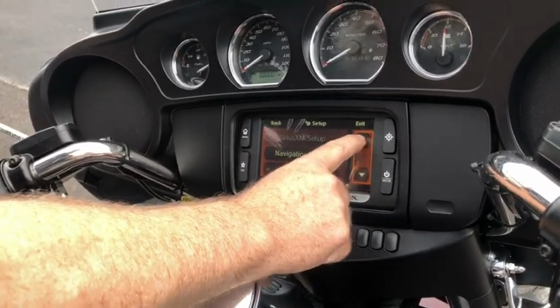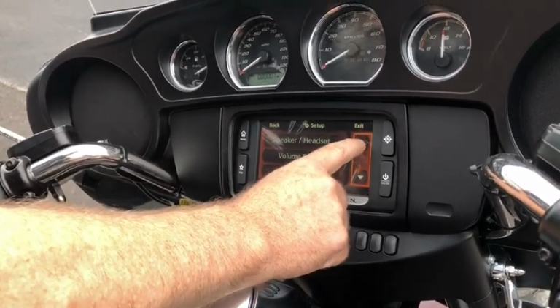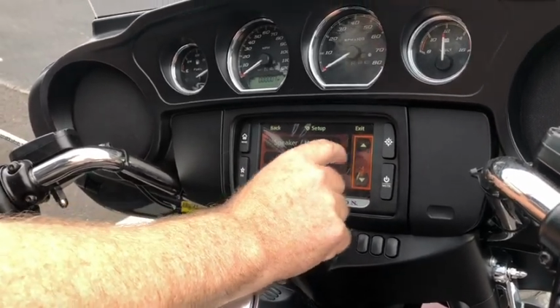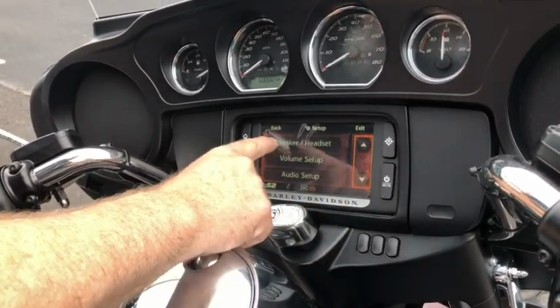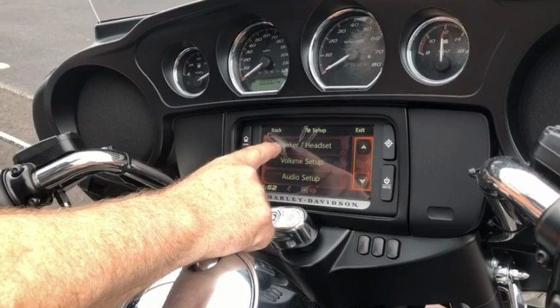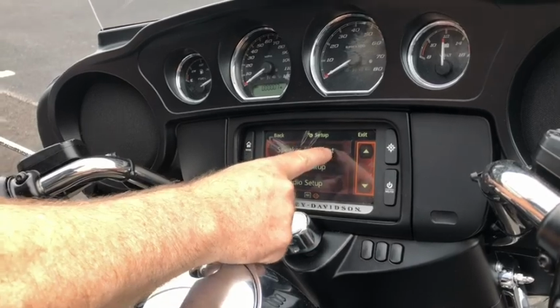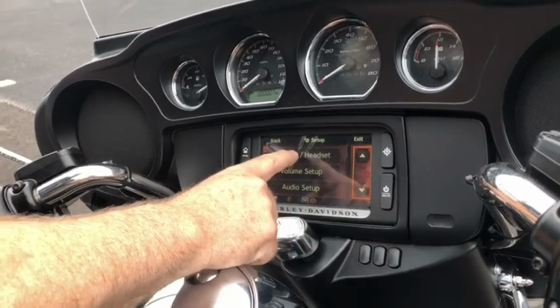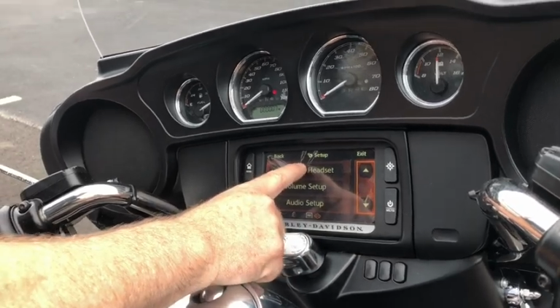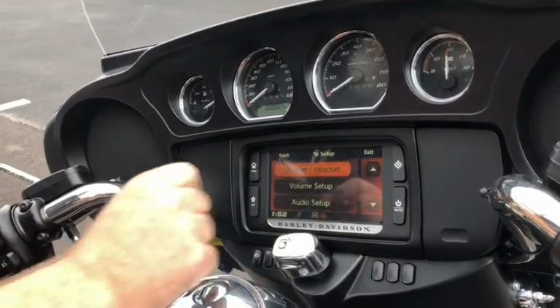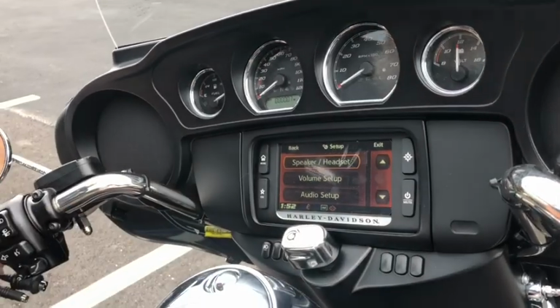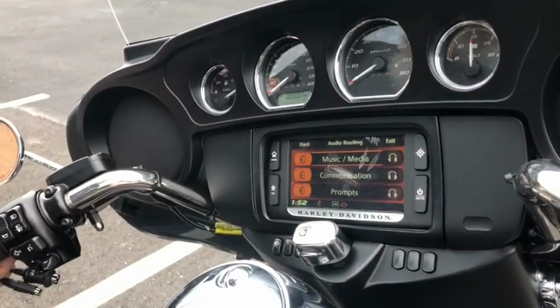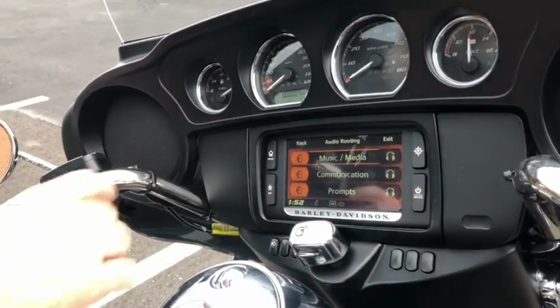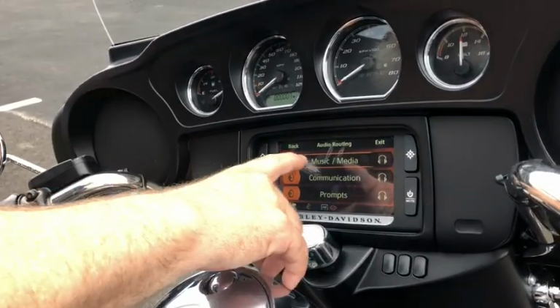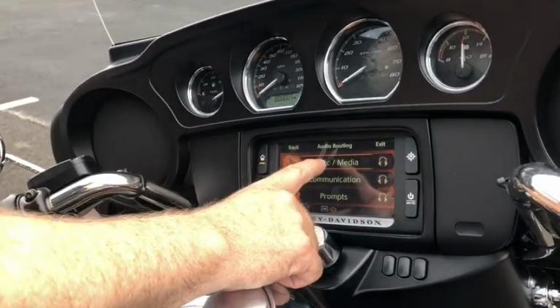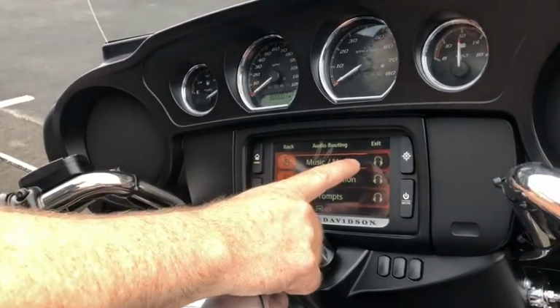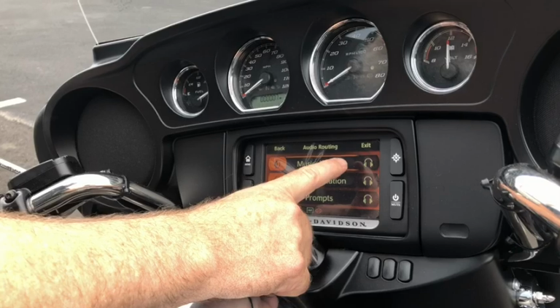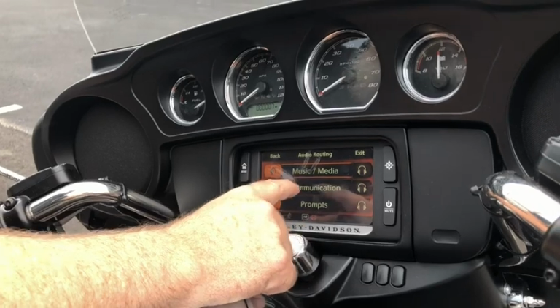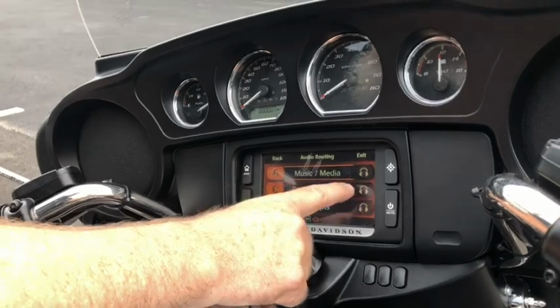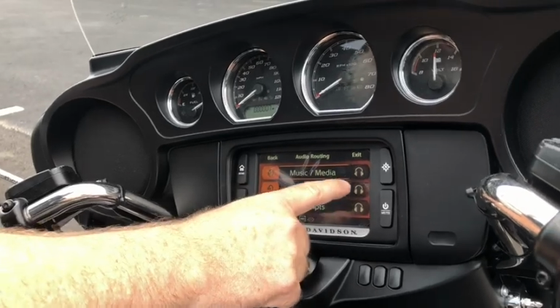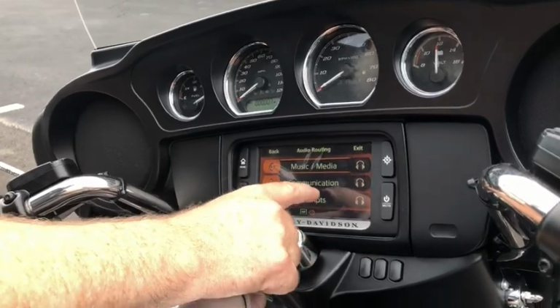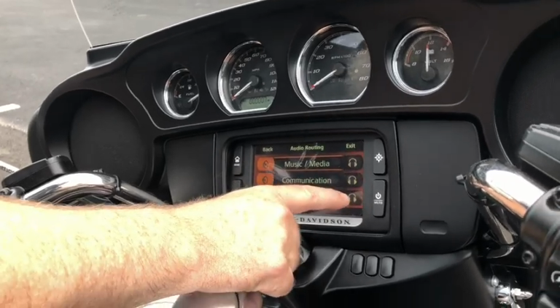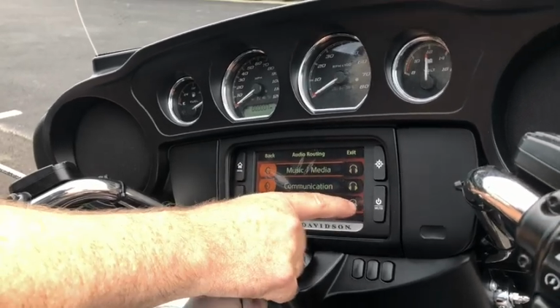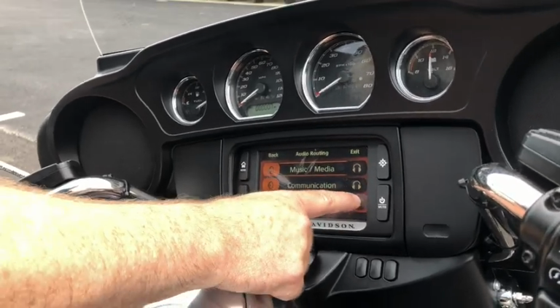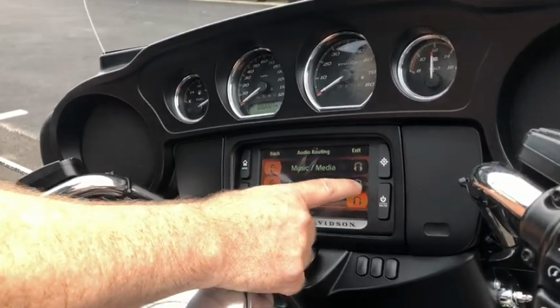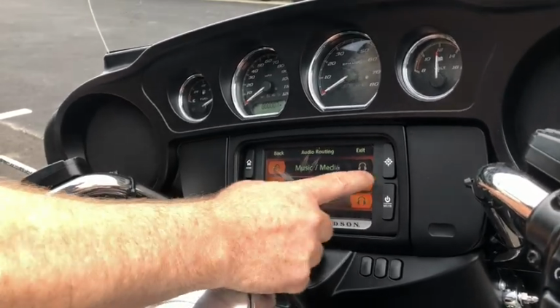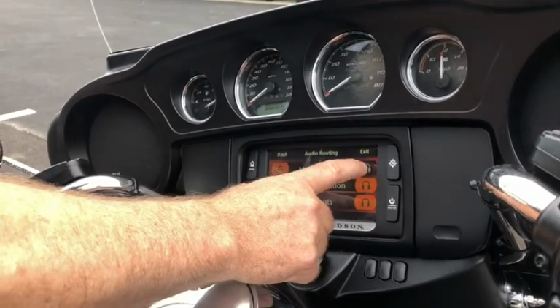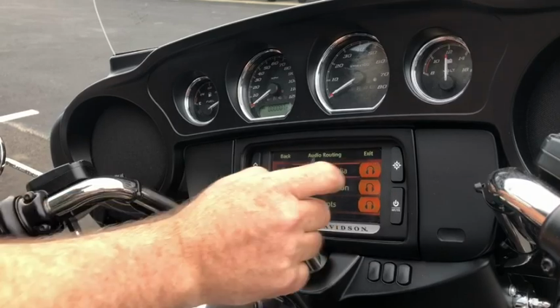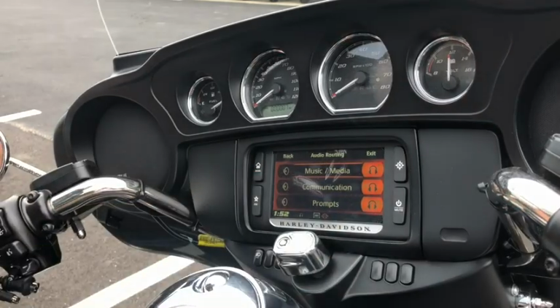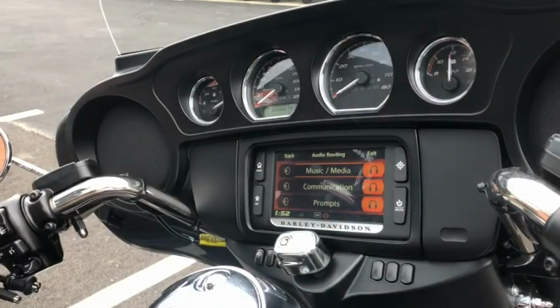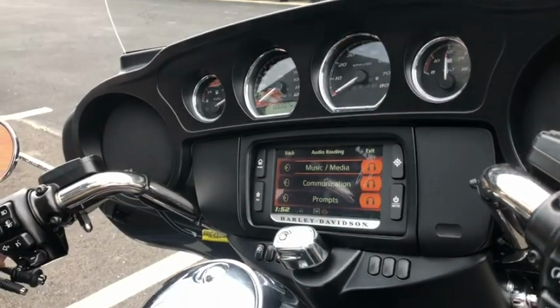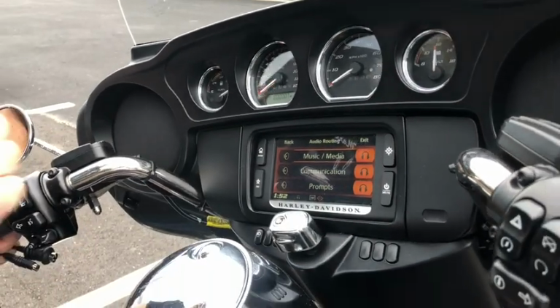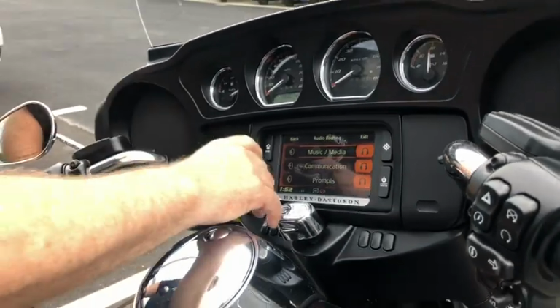We can go back up to where it says Speaker and Headset. You would go into that depending on whether you want to listen to music, whether you want to talk, or whether you want any prompts through Boom. You can choose one, two, or all three to notify you through your headset.